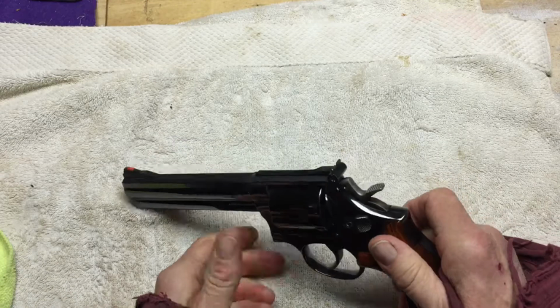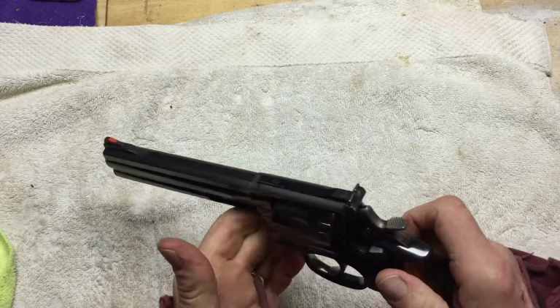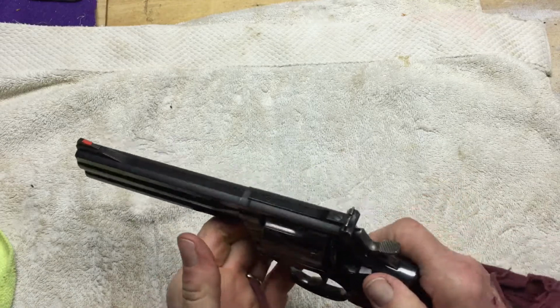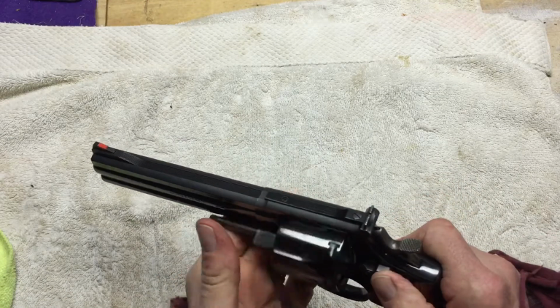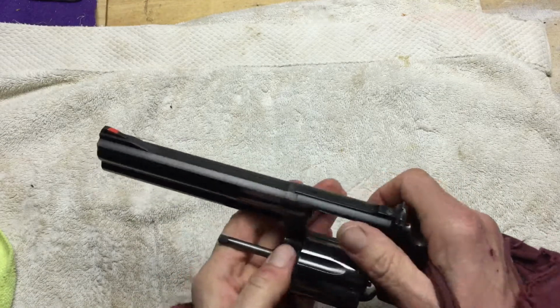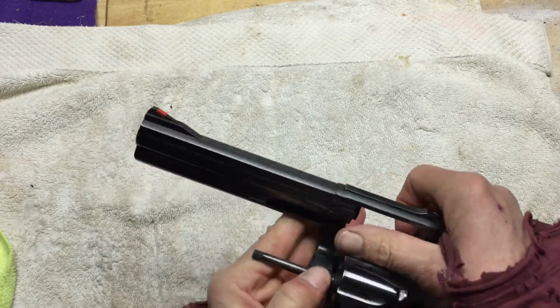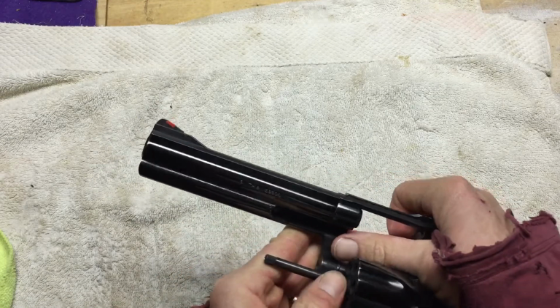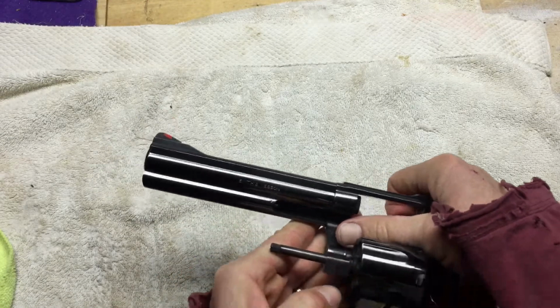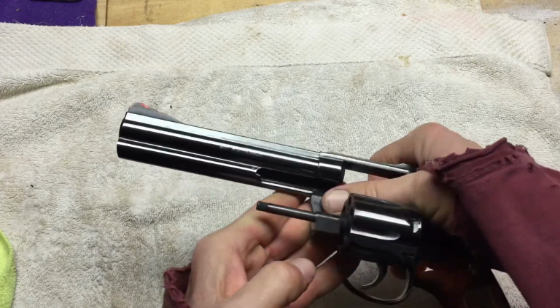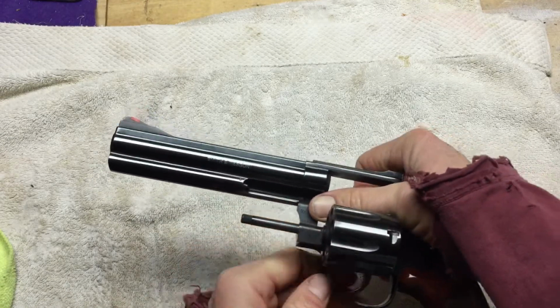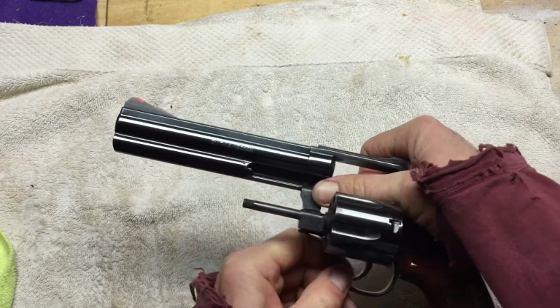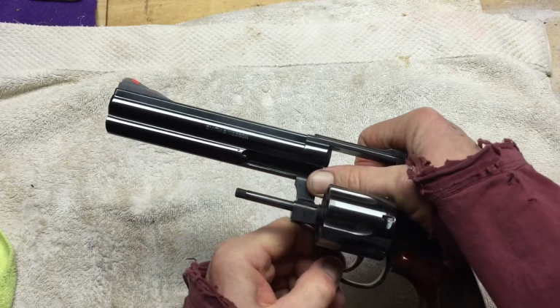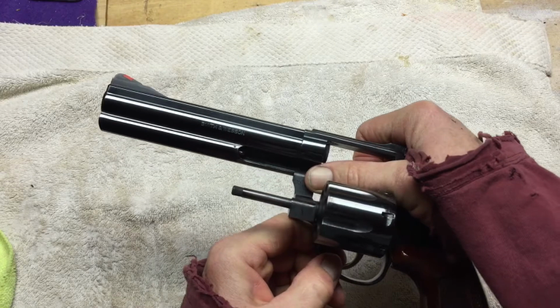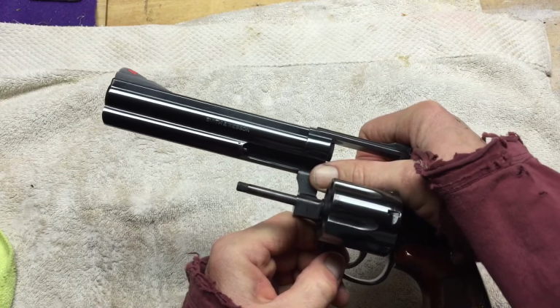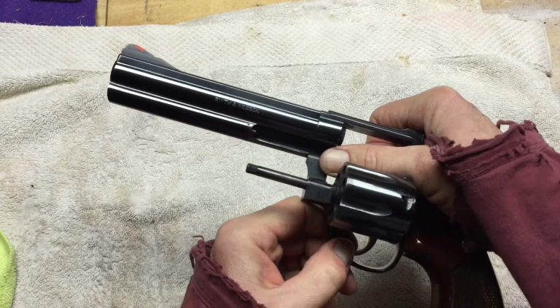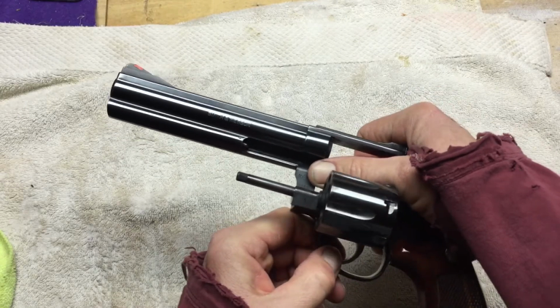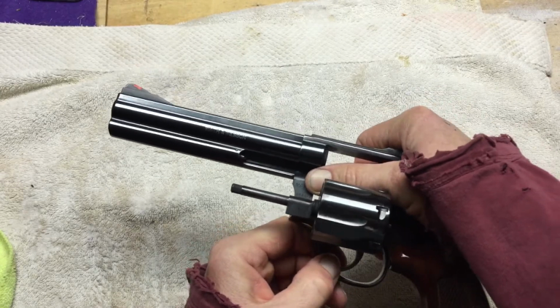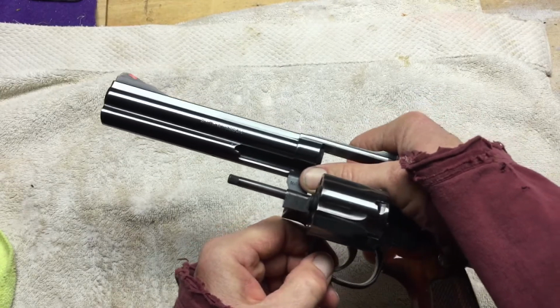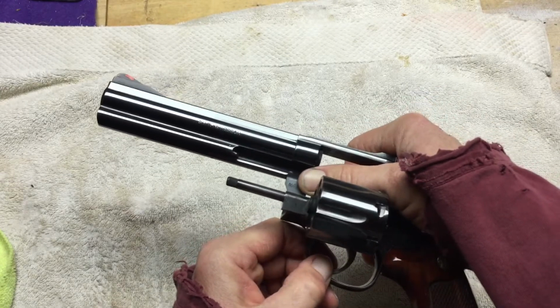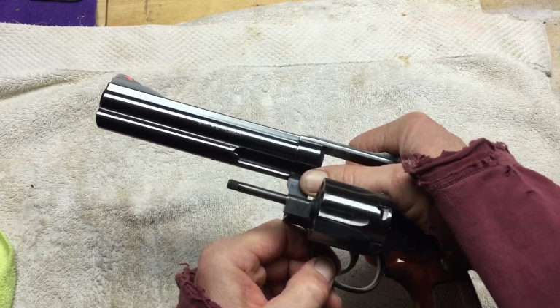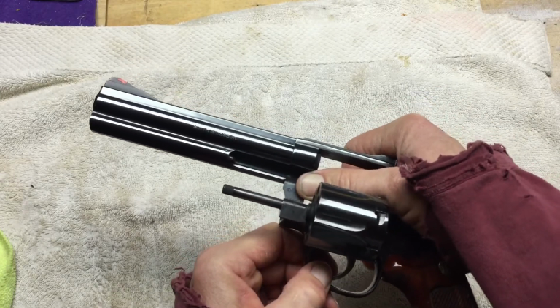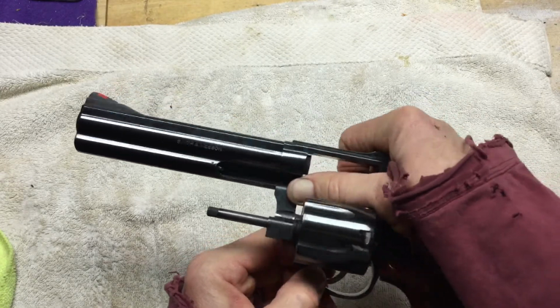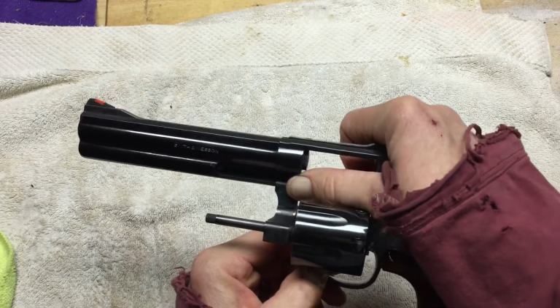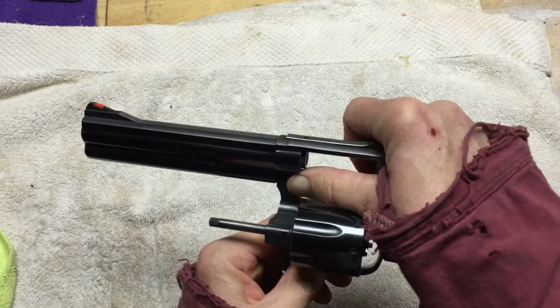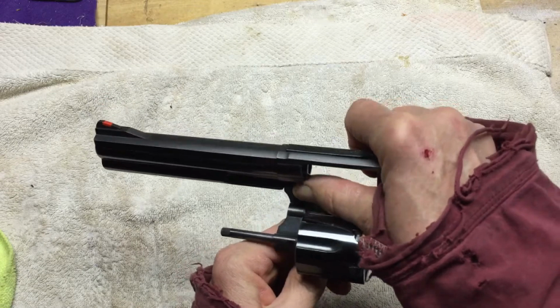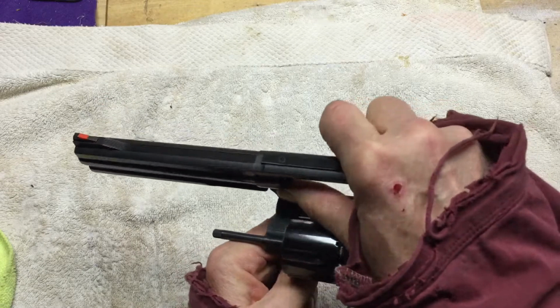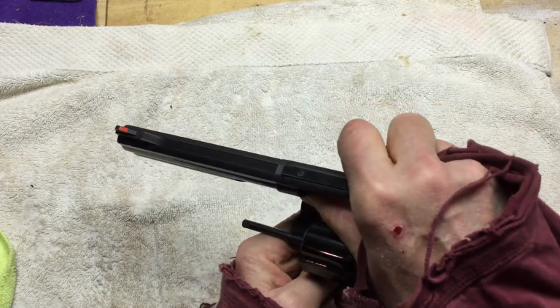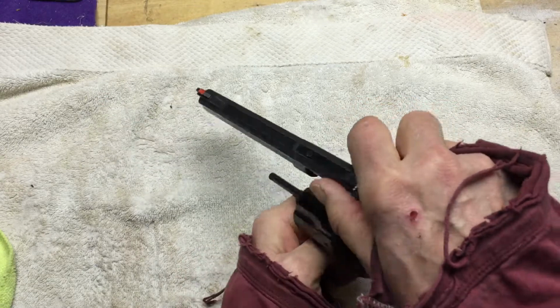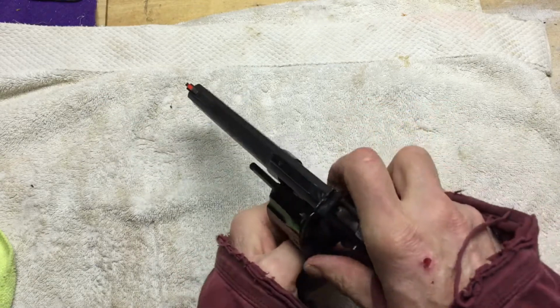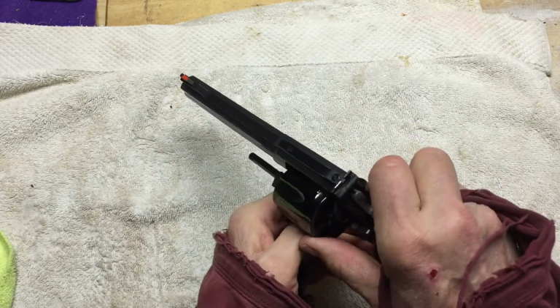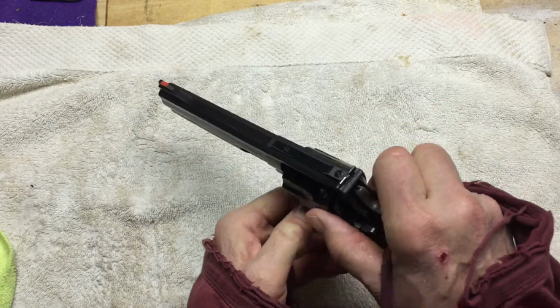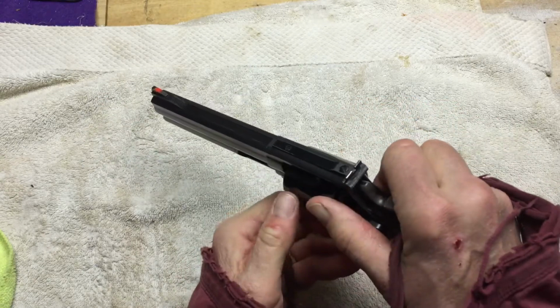This gun — the serial number — I find it amusing and great that it starts with Bravo, Alpha, Delta — BAD. That's just on par with what I think of the gun.